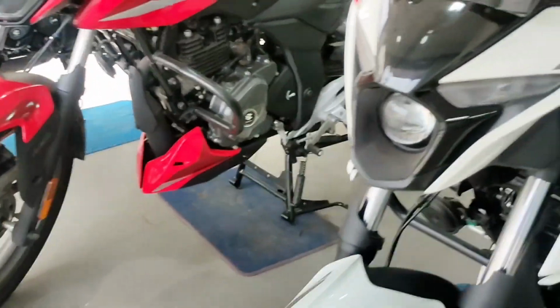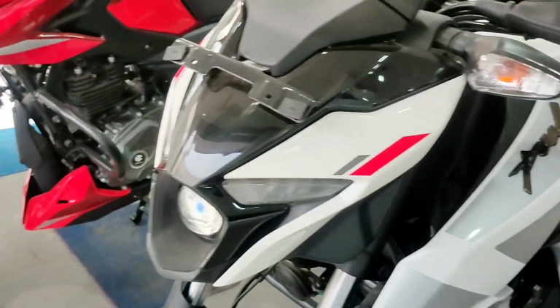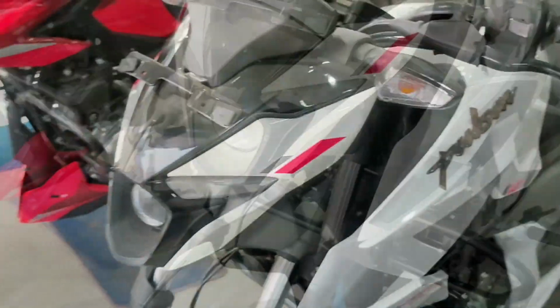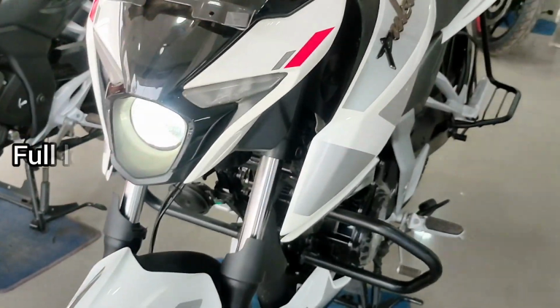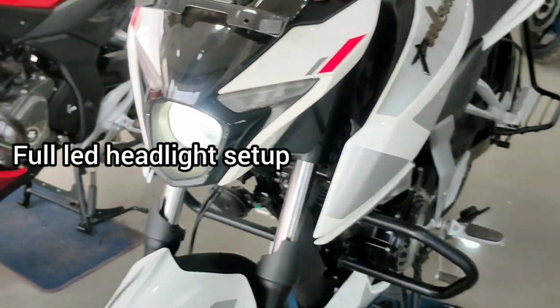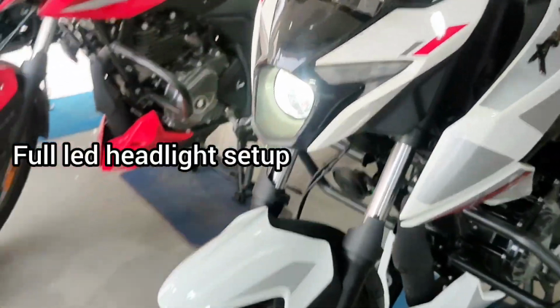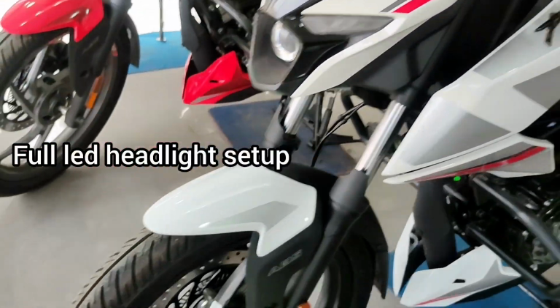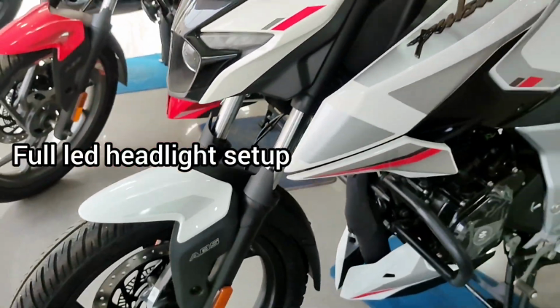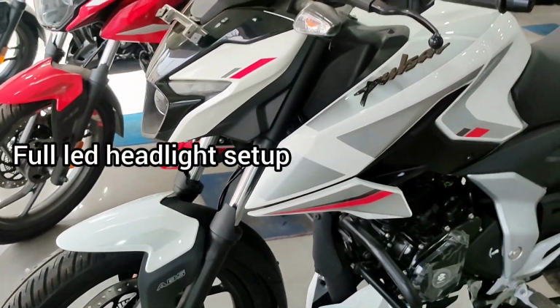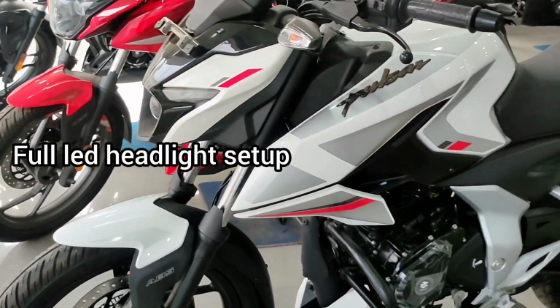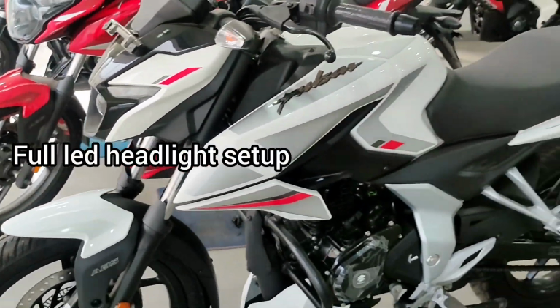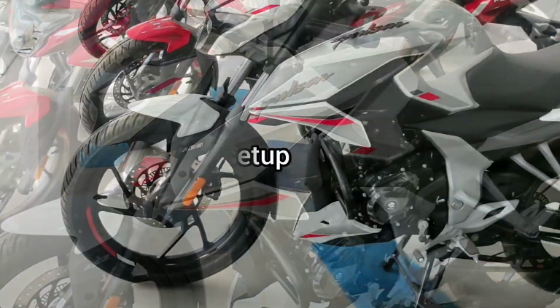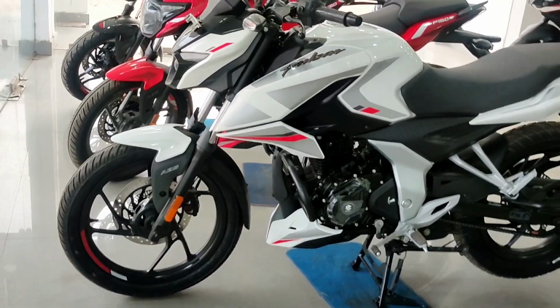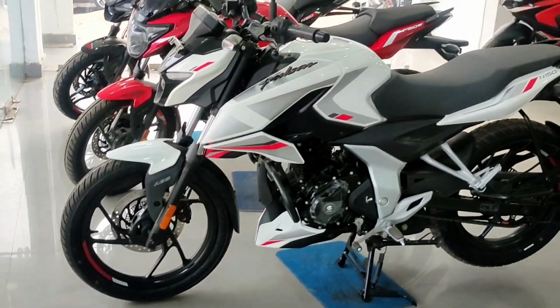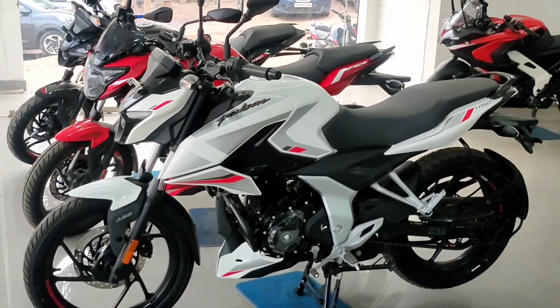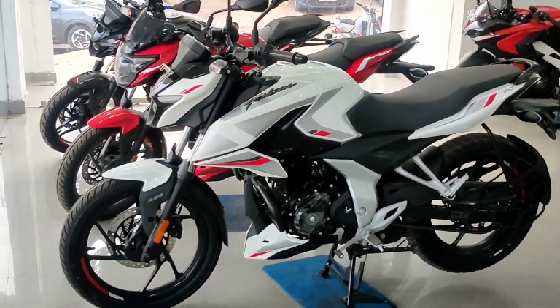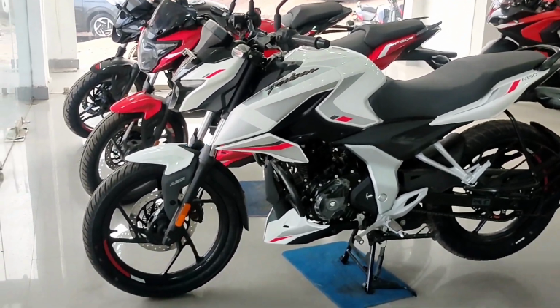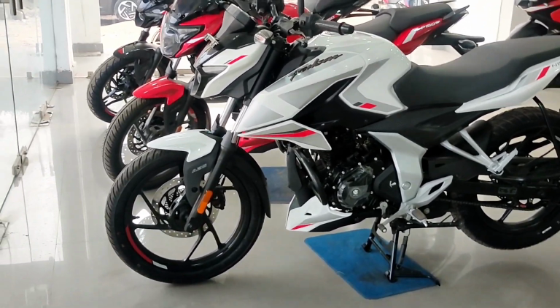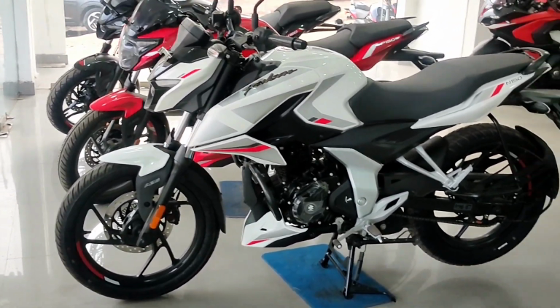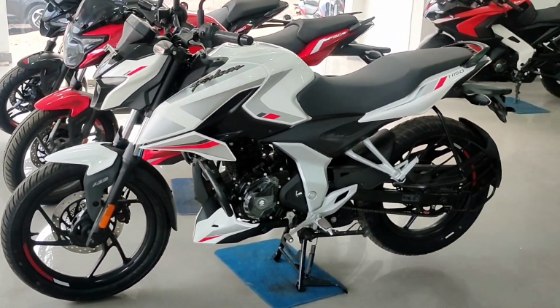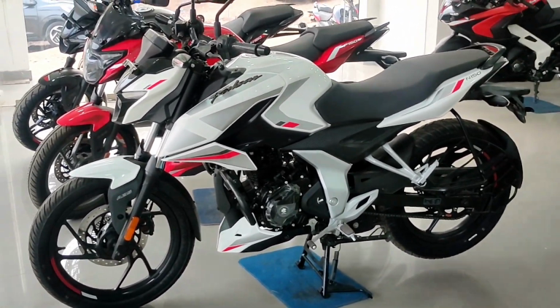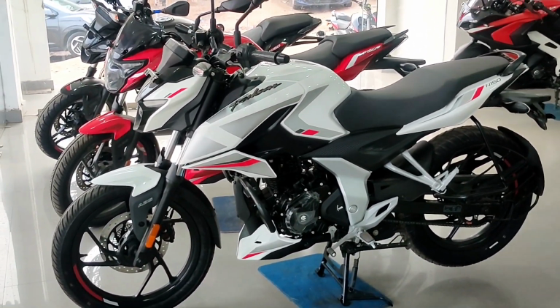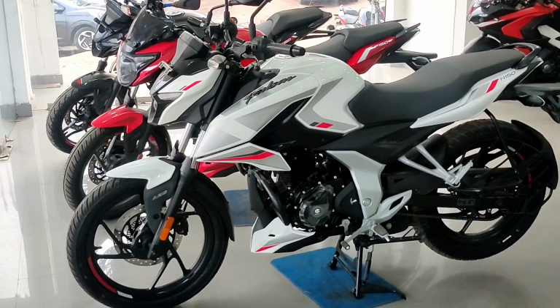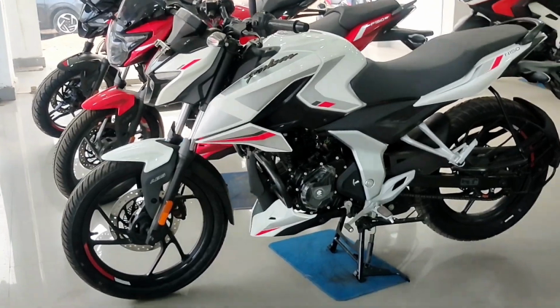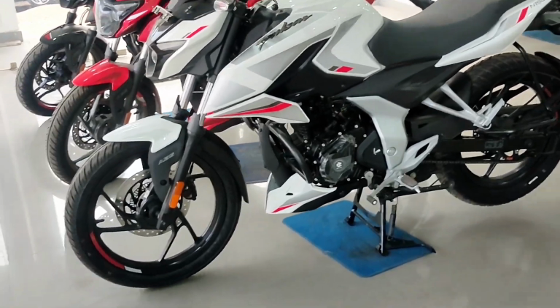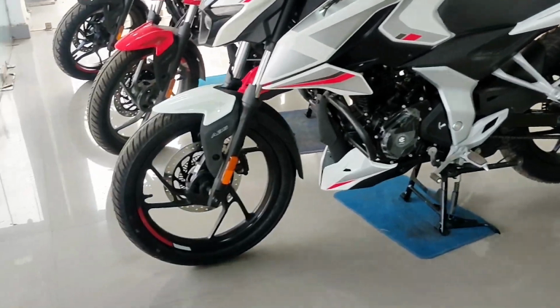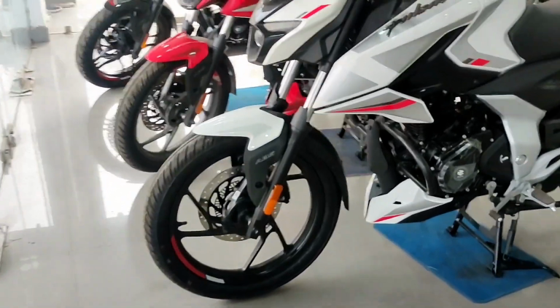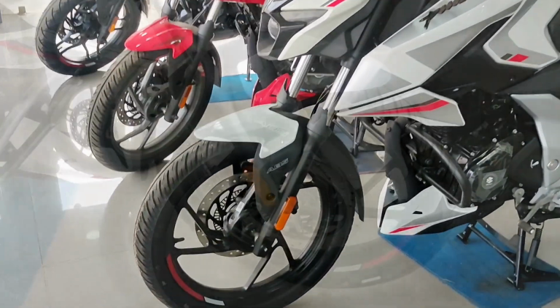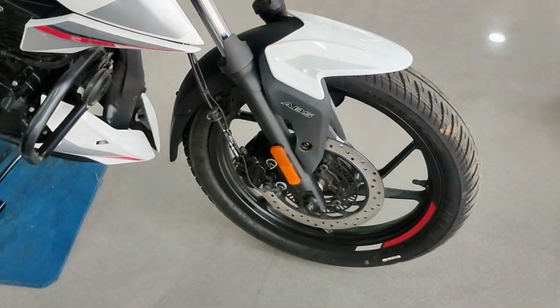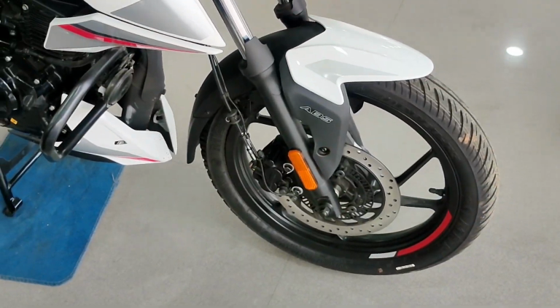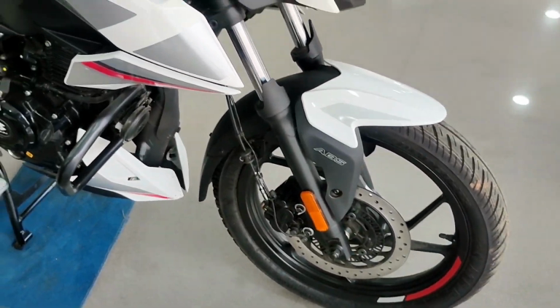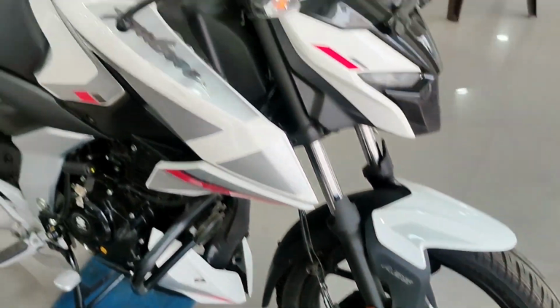At the front, the bike has two DRLs and a single LED projector headlight, which is very attractive. The bike has a sporty design giving a cool vibe for youngsters.